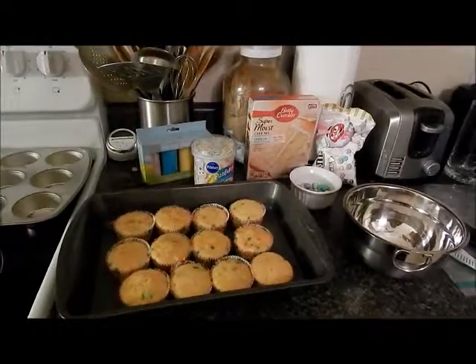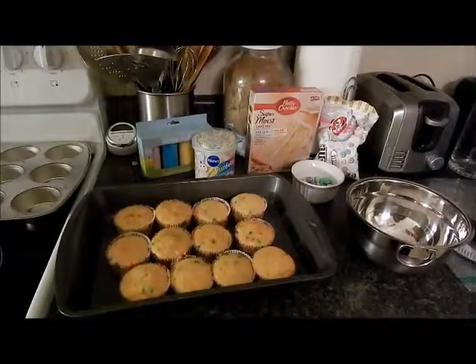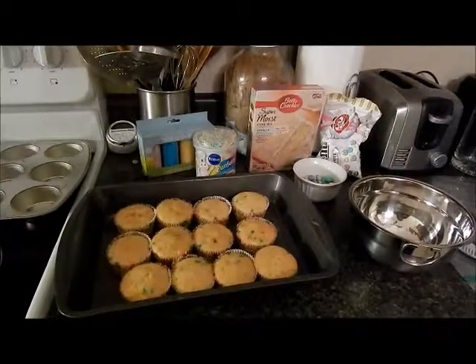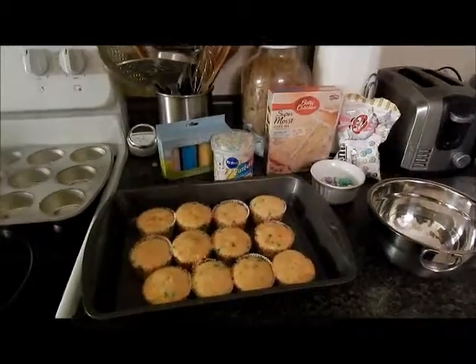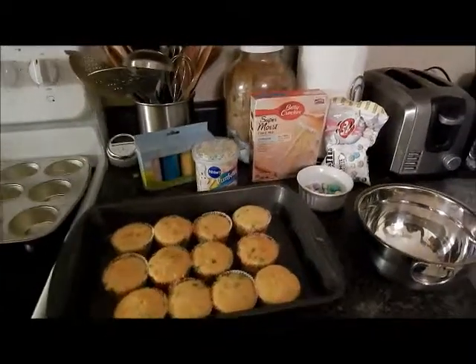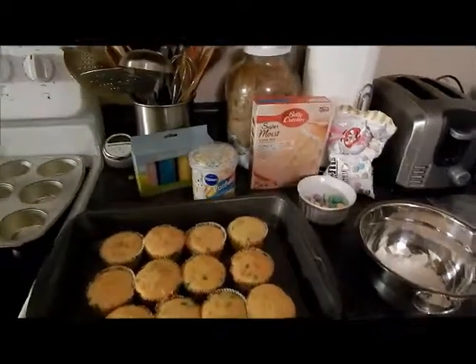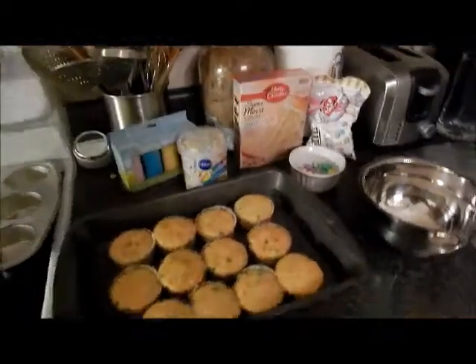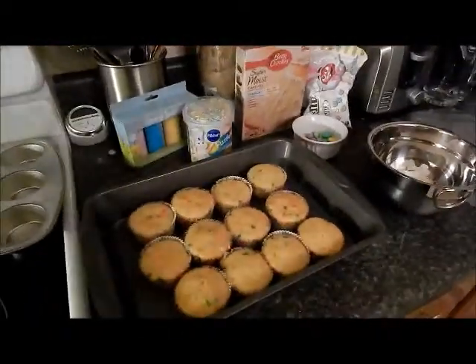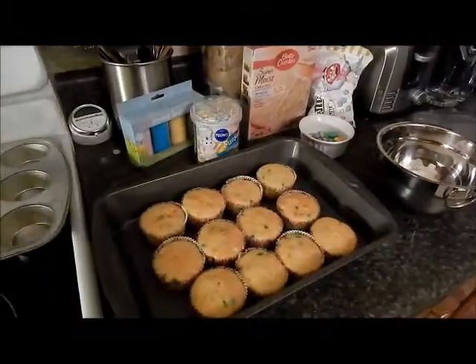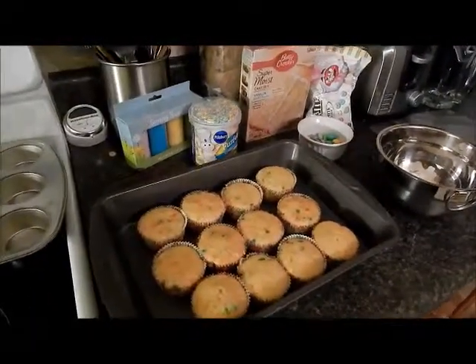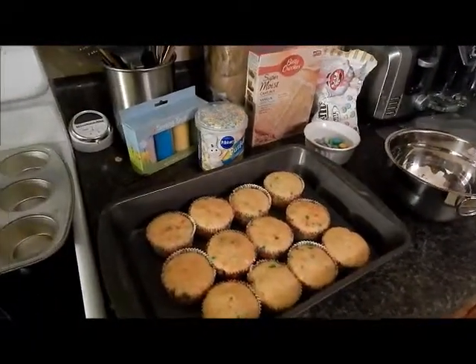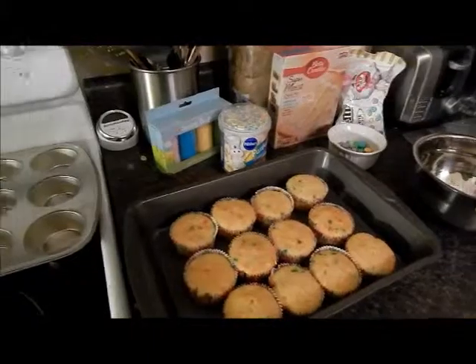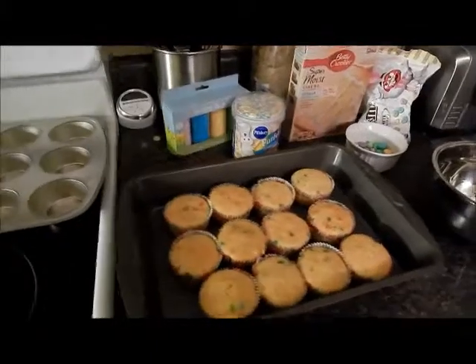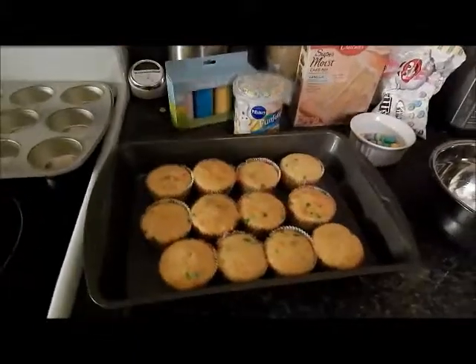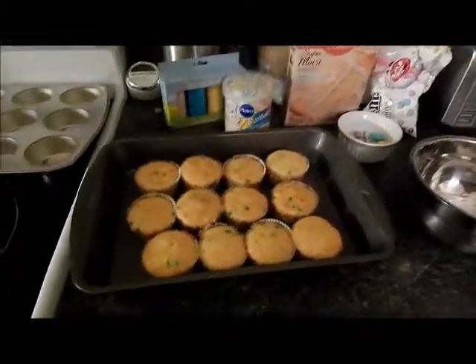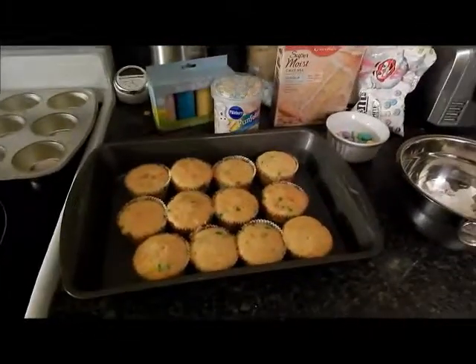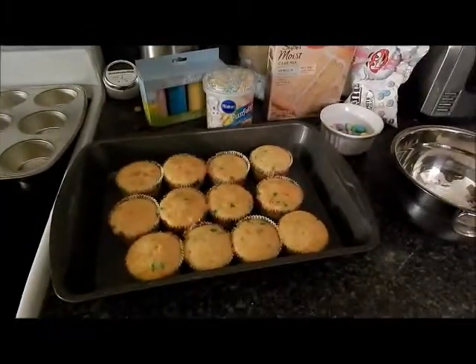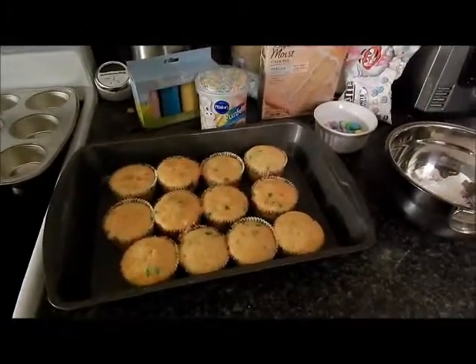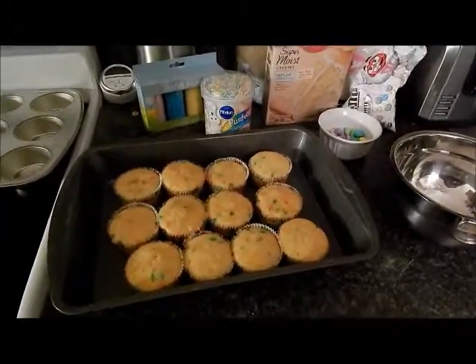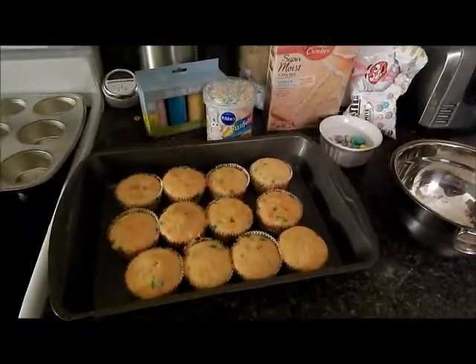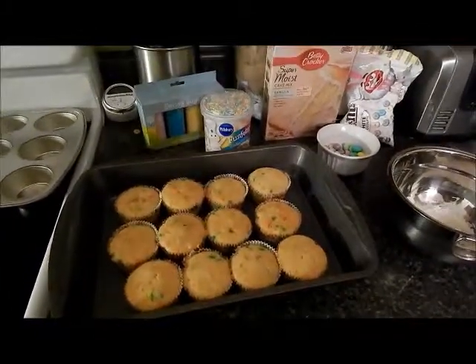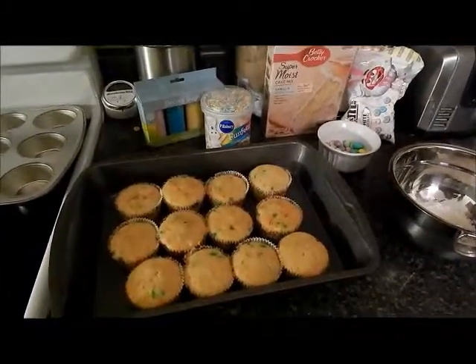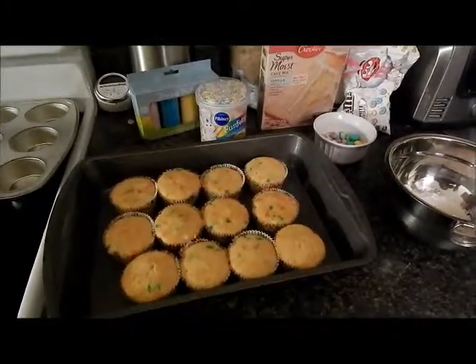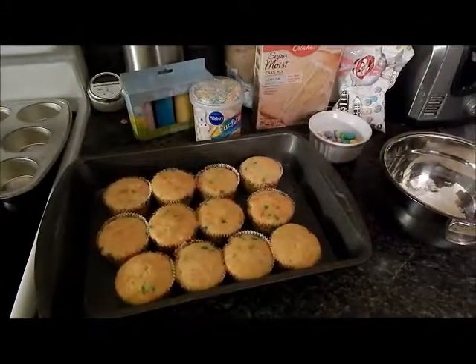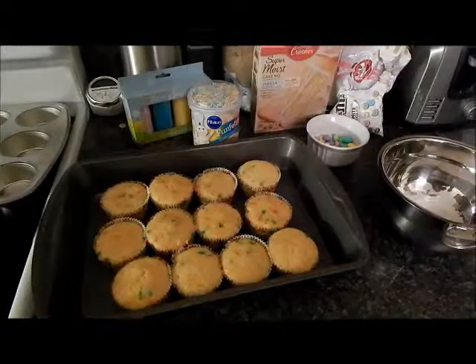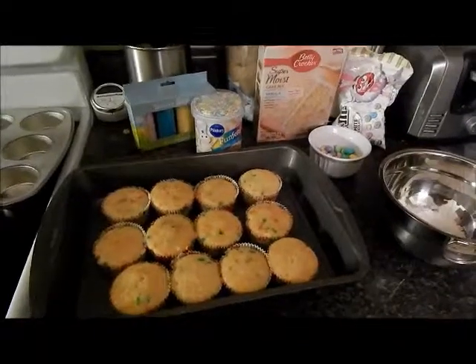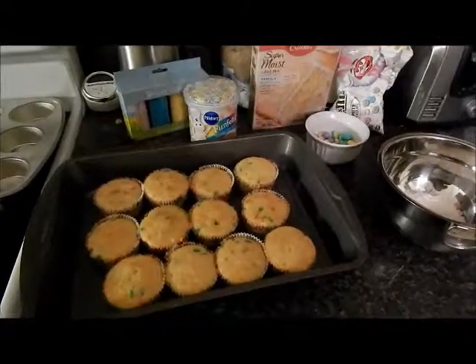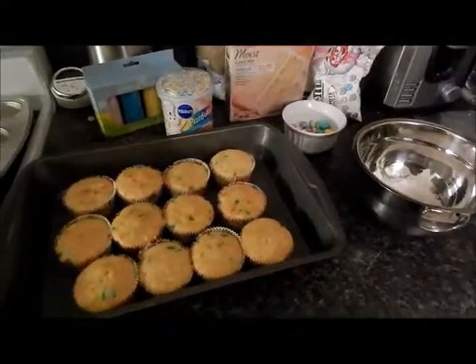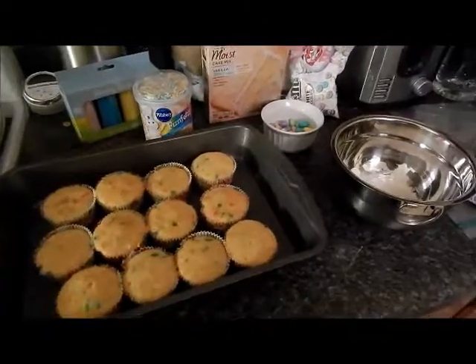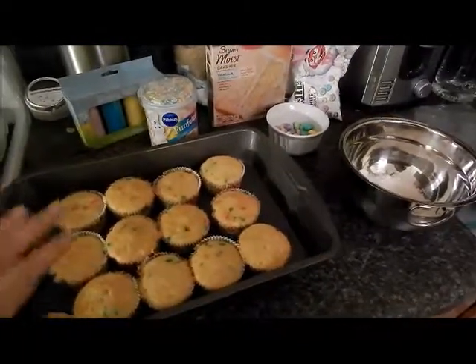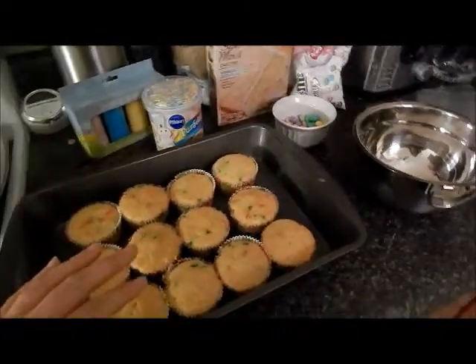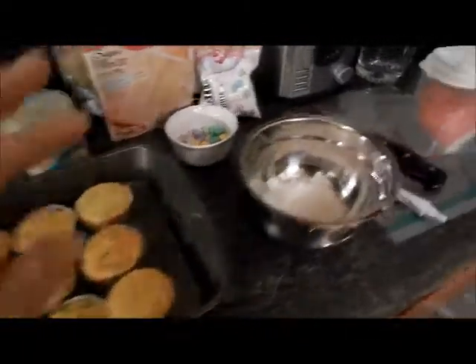Hi everyone! In this video I'm going to show you how to make these cute little Easter cupcakes. I just saw this on Pinterest and I have not made them before, but I thought I would try.